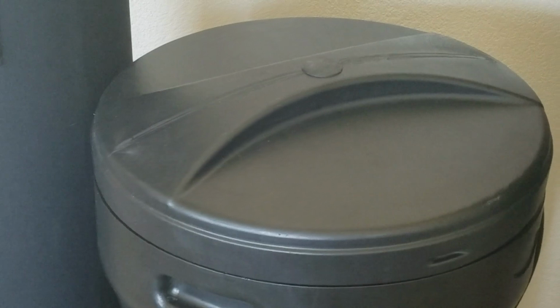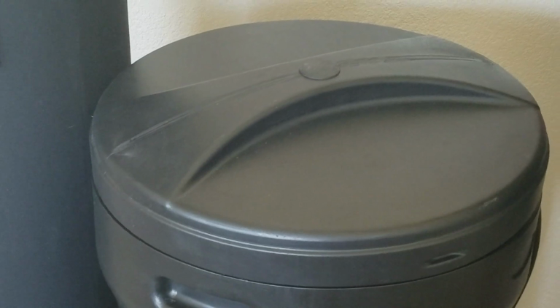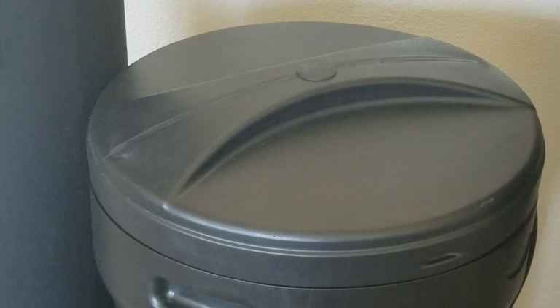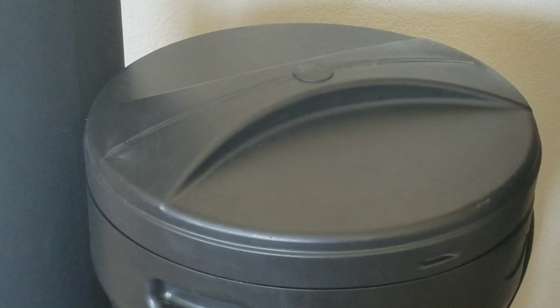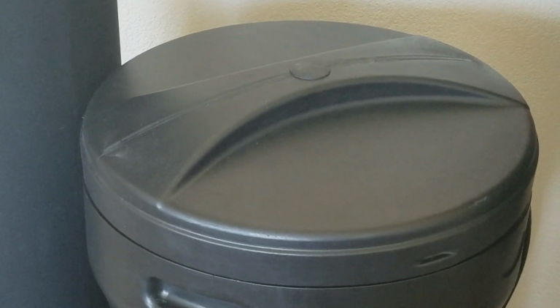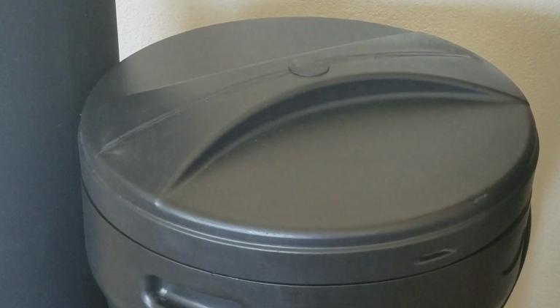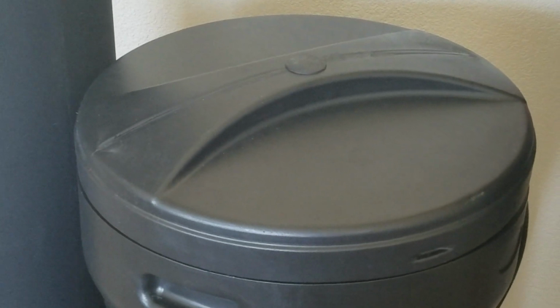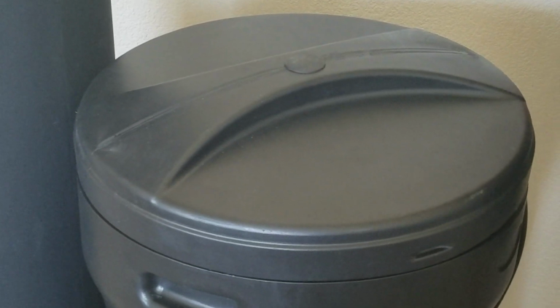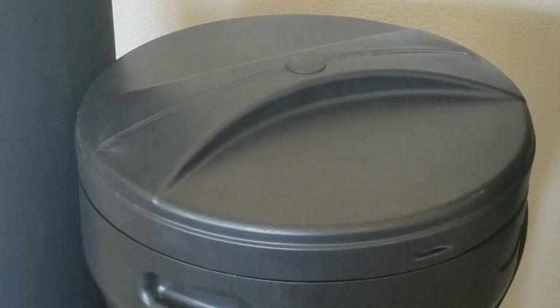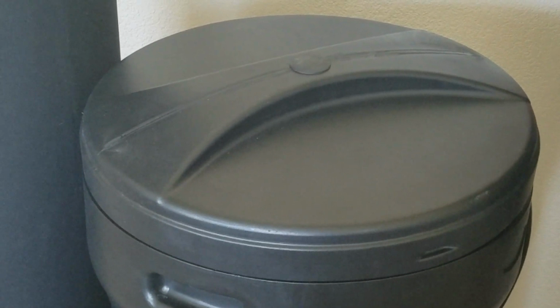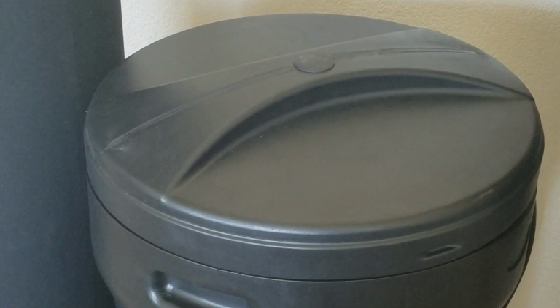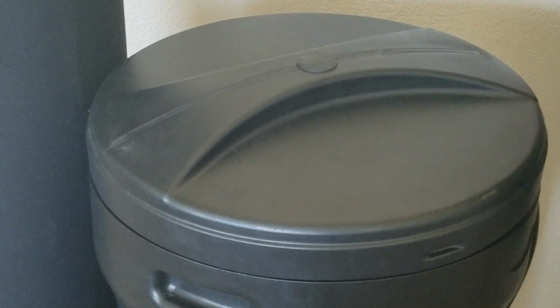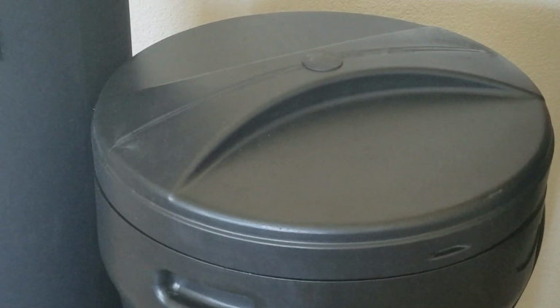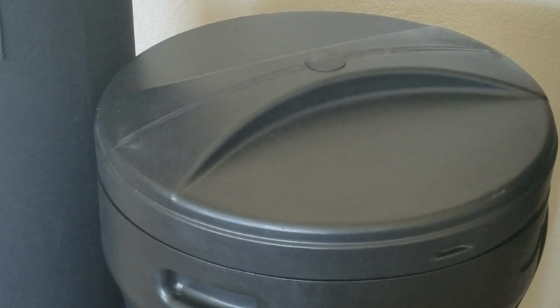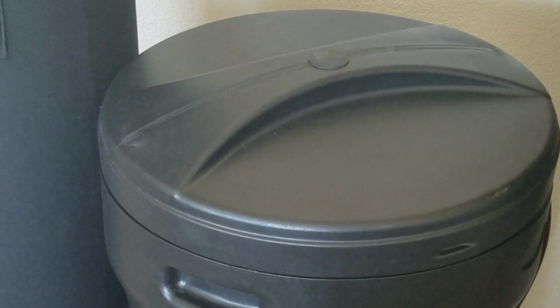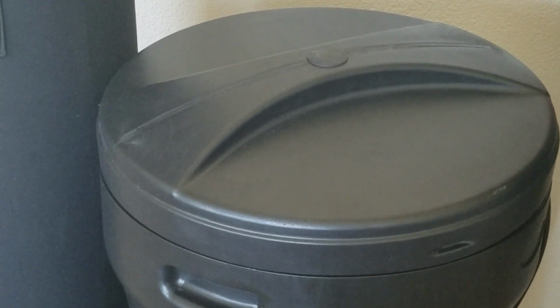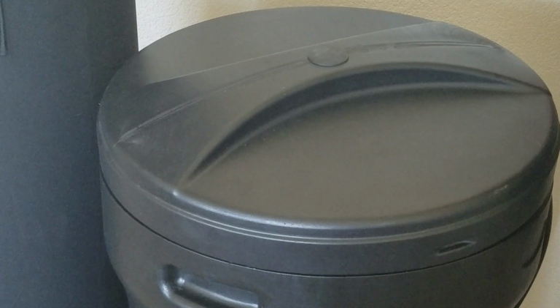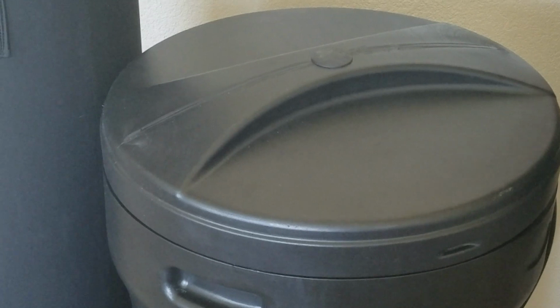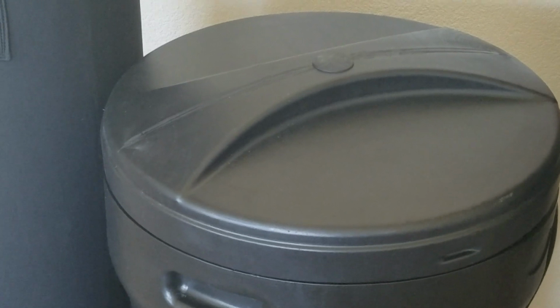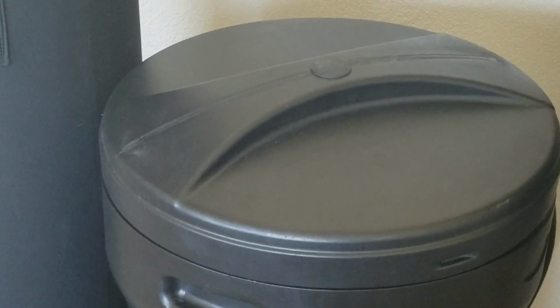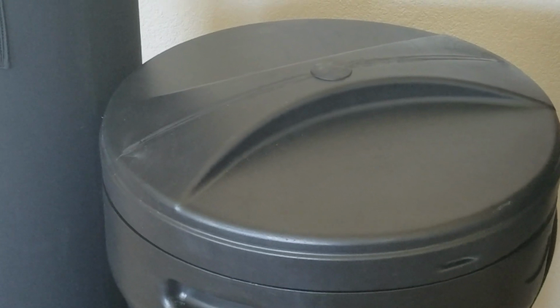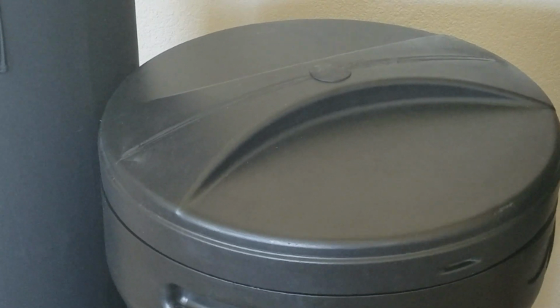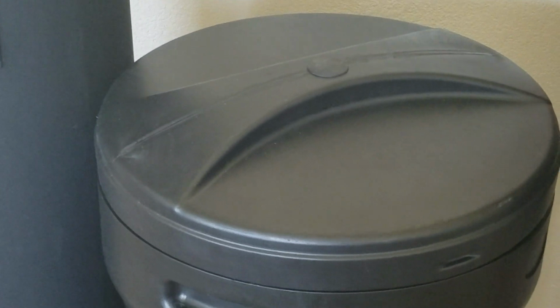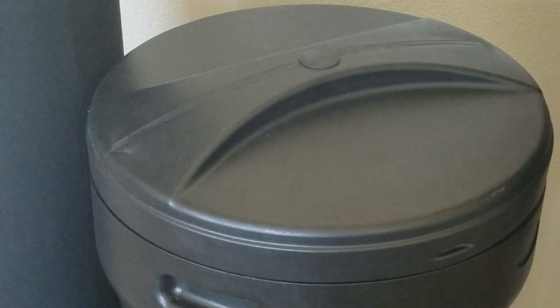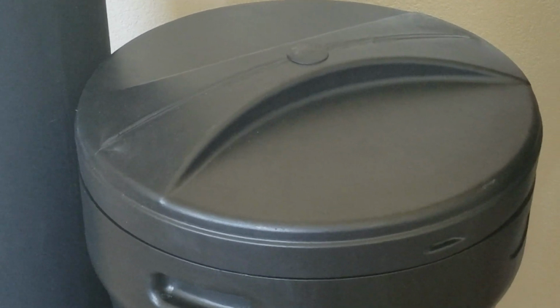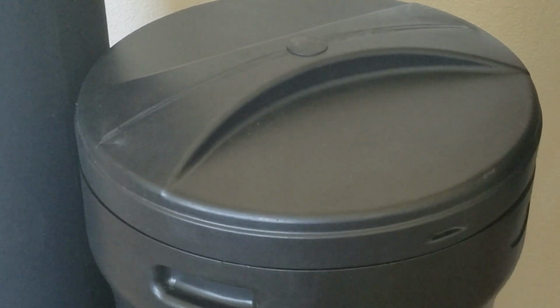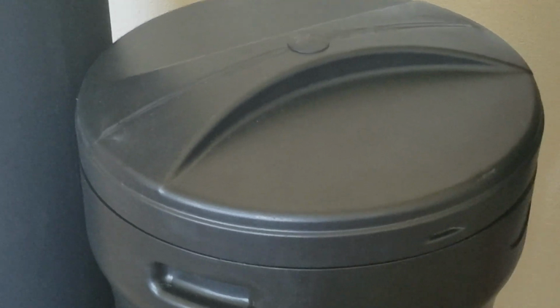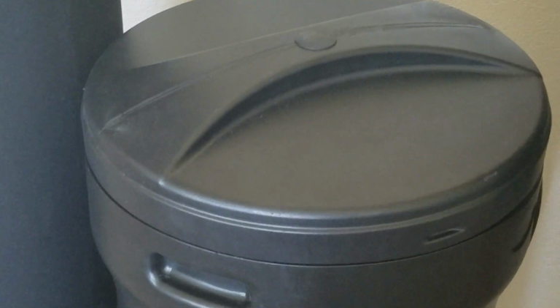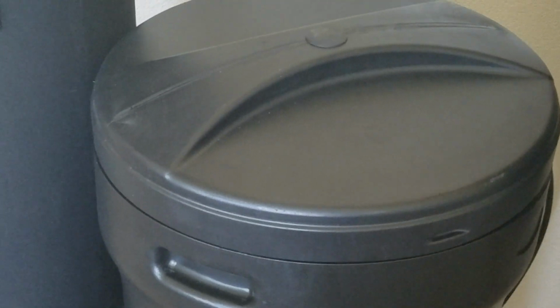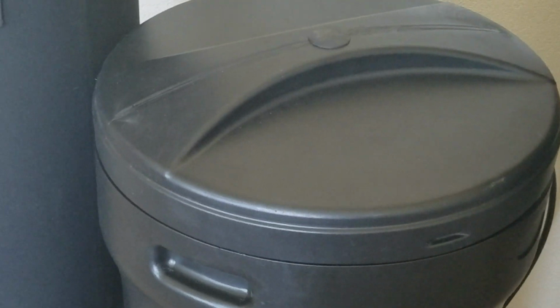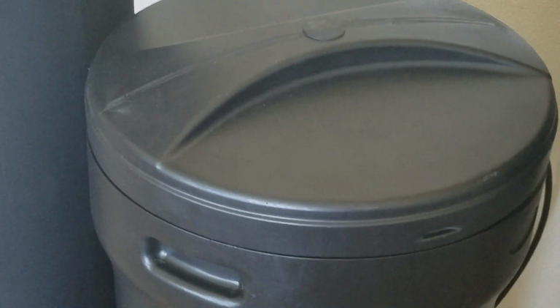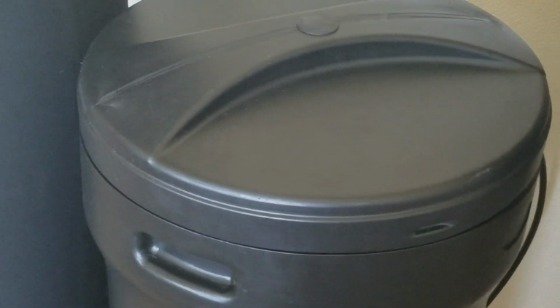I'm the Water Guy at Quality Water Treatment at www.QualityWaterTreatment.com. Today I want to go over how to unpack and set up your SoftPro water softener.